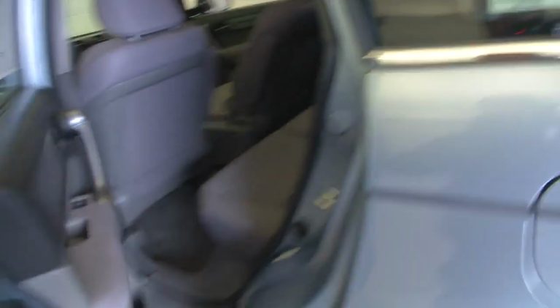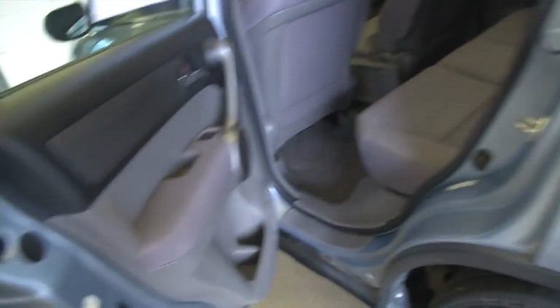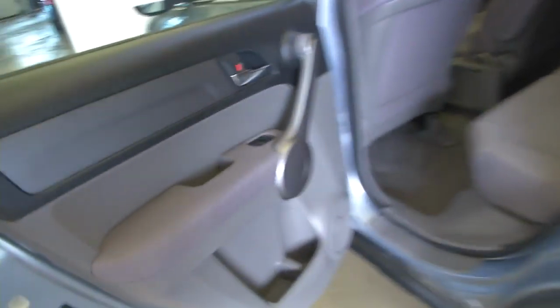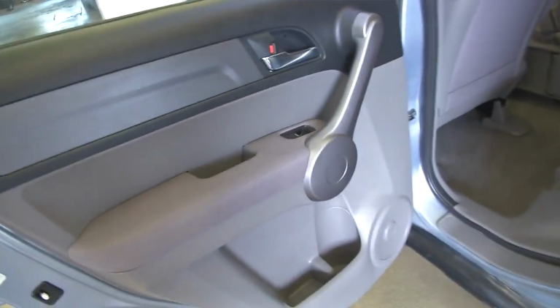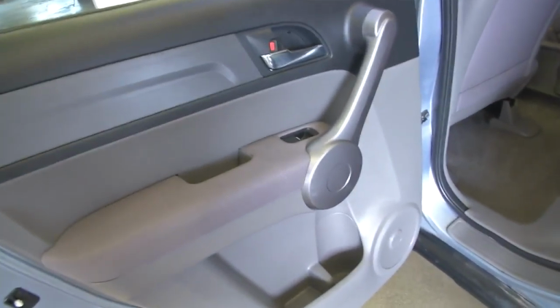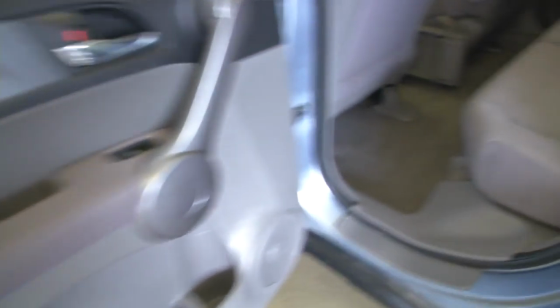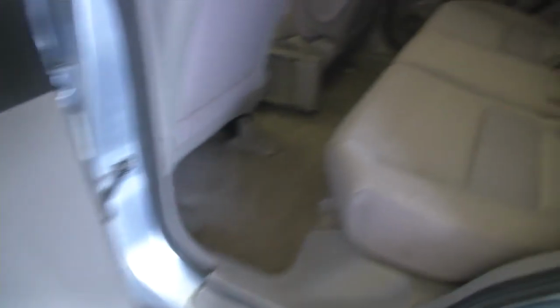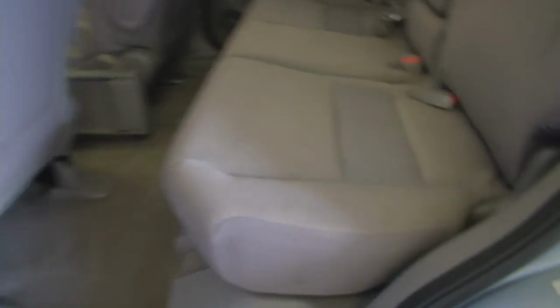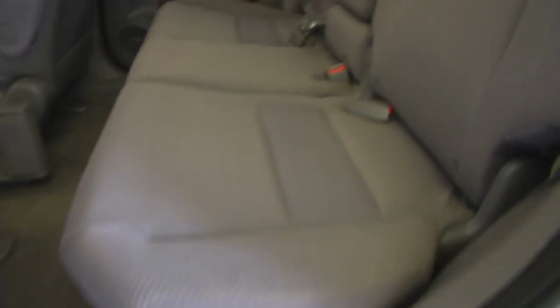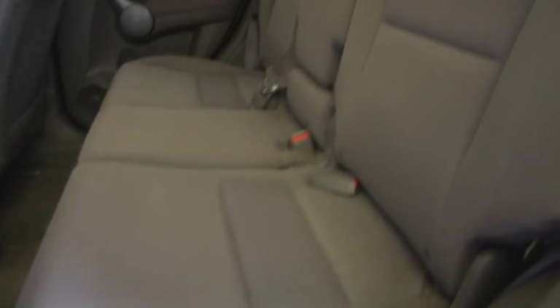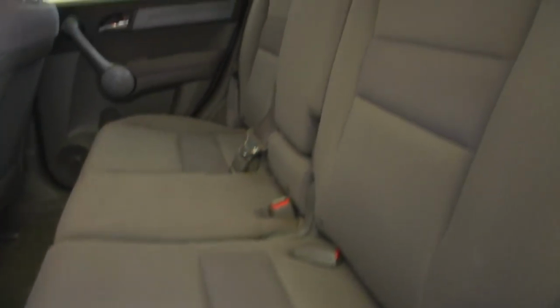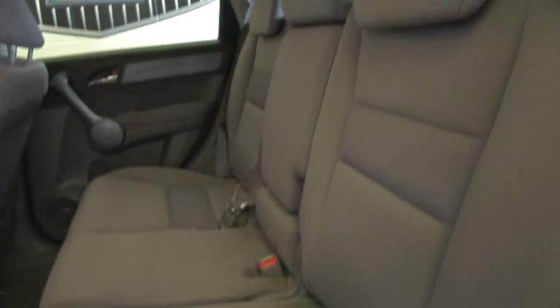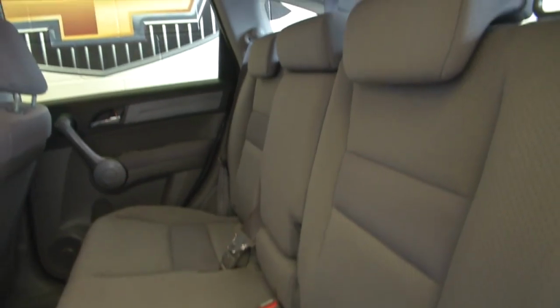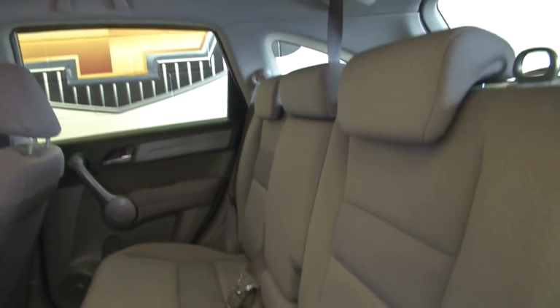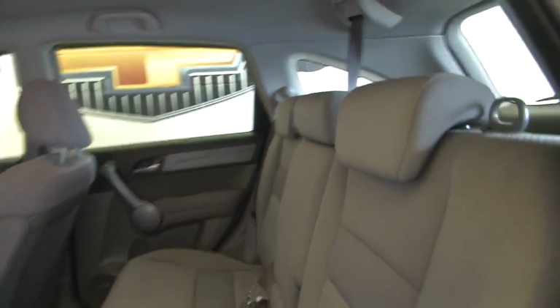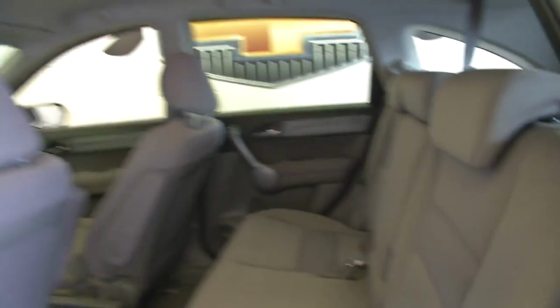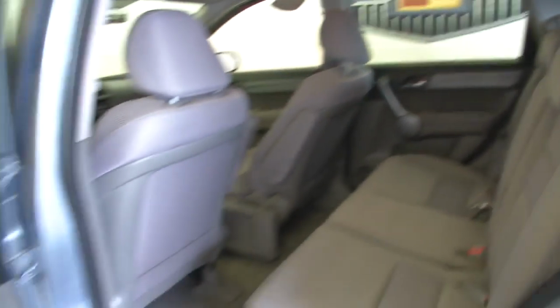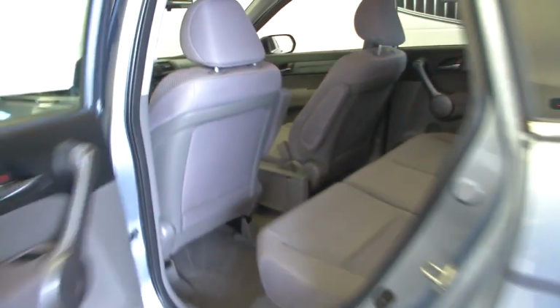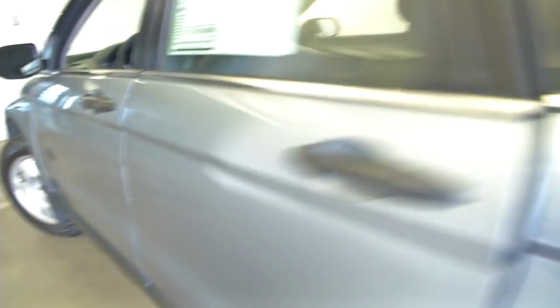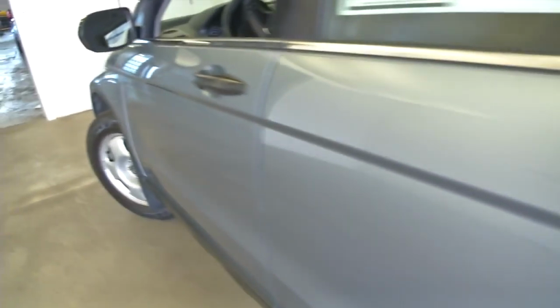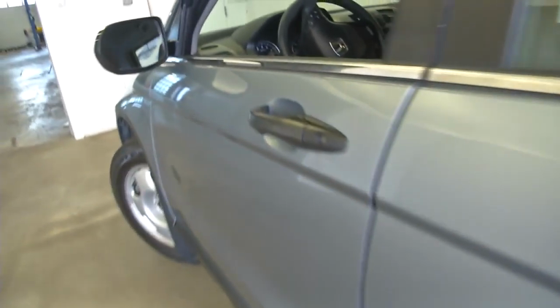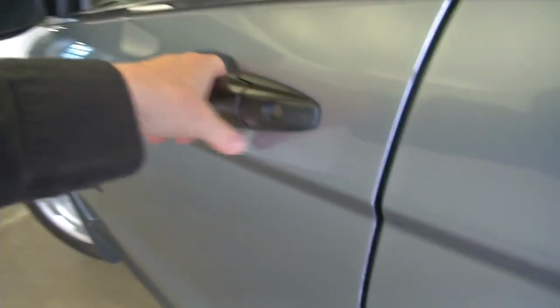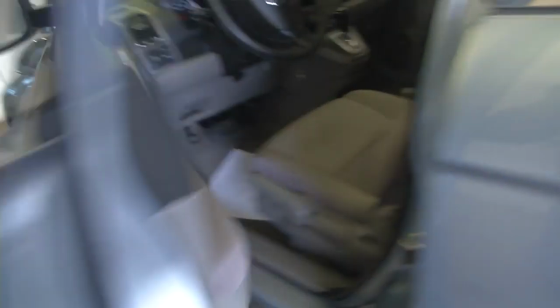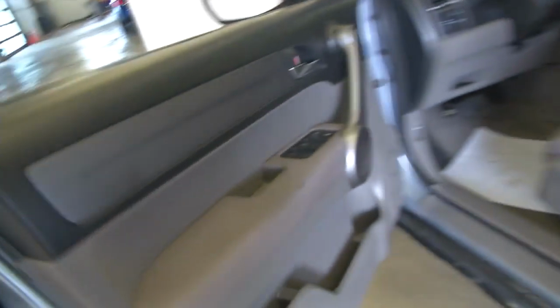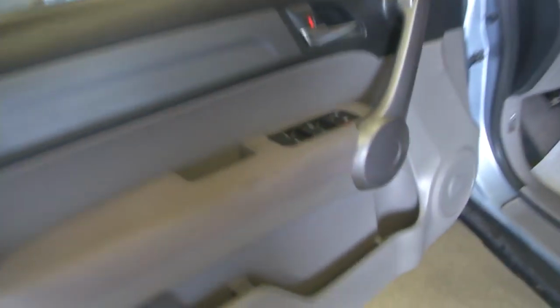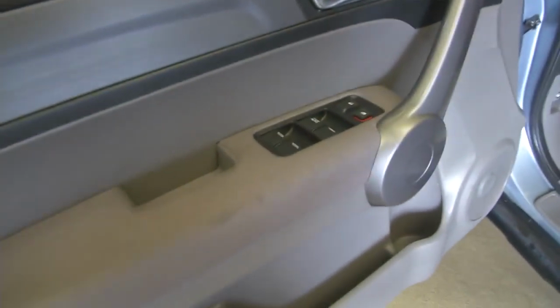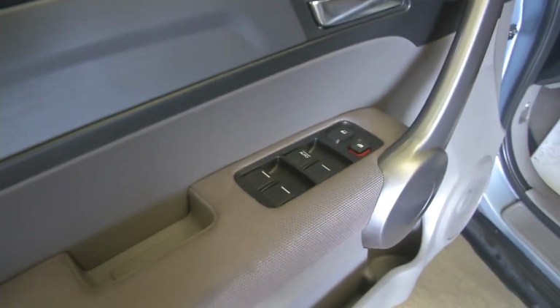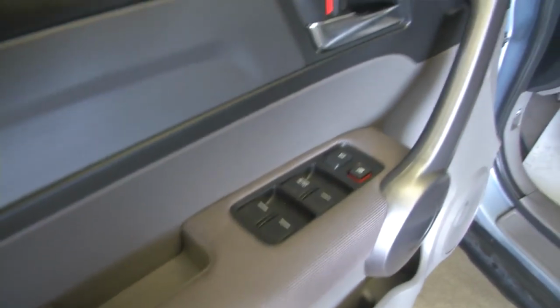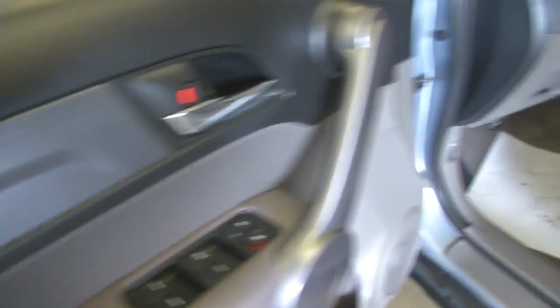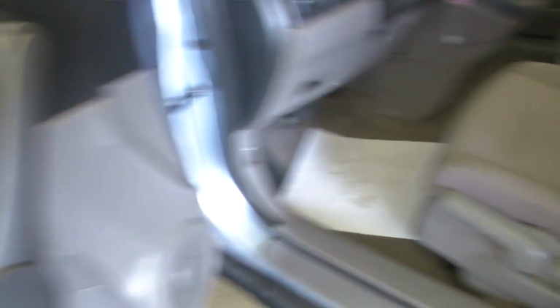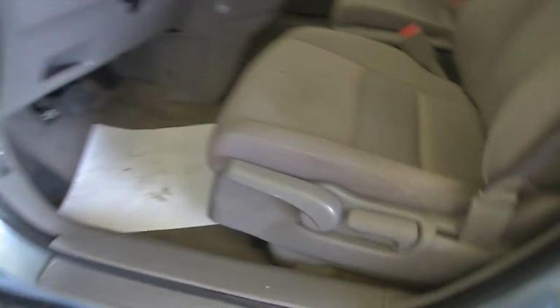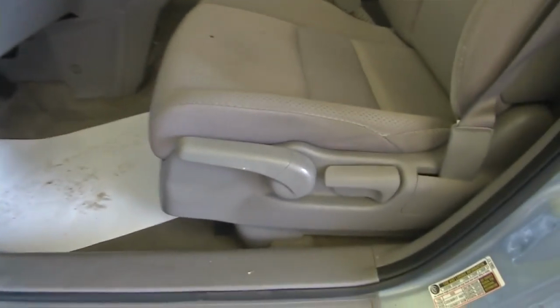Gray cloth interior — cloth is in good shape. We'll hop in and start it up. Power windows, power locks, manual seat adjustments.